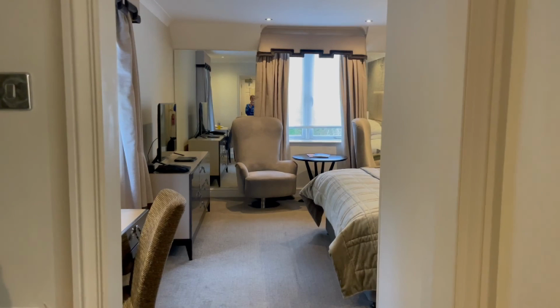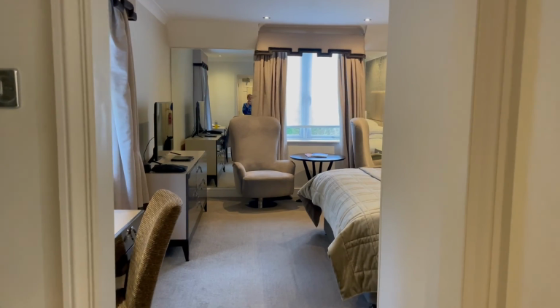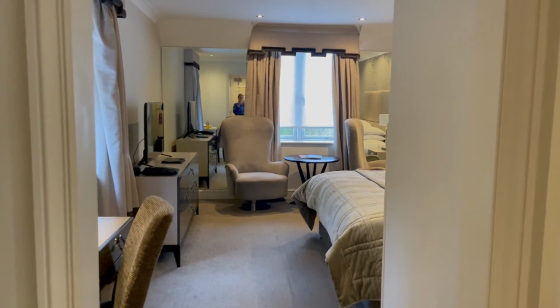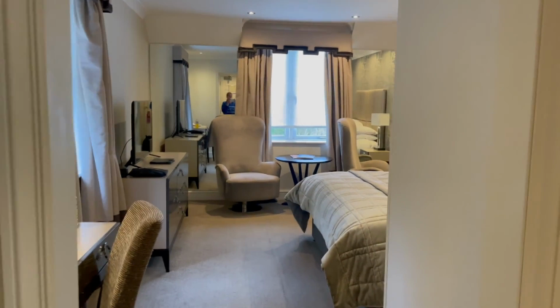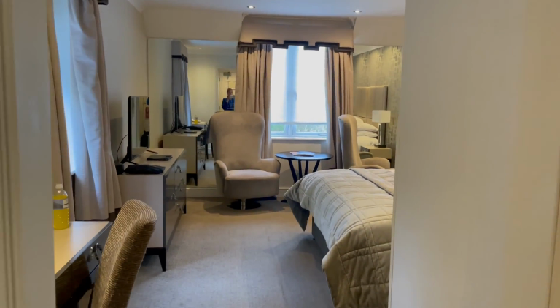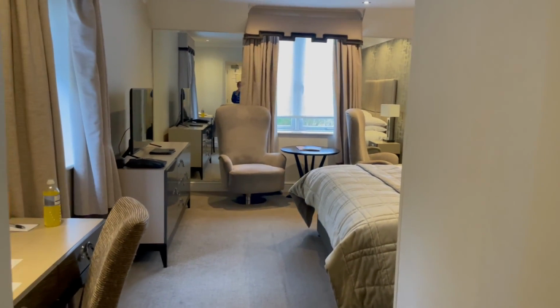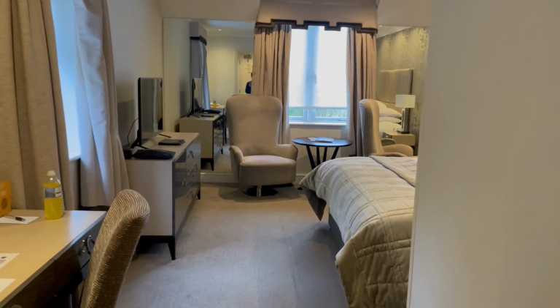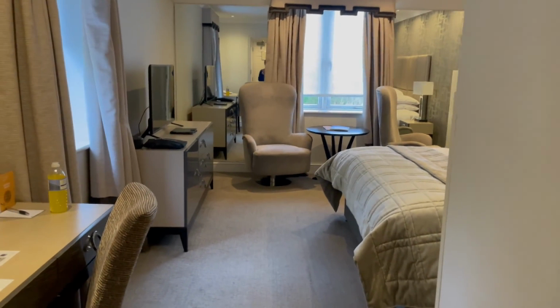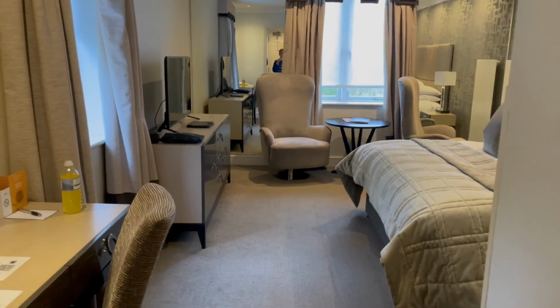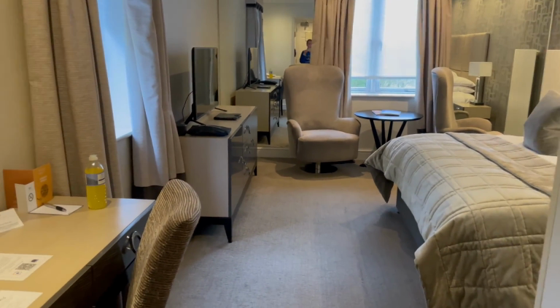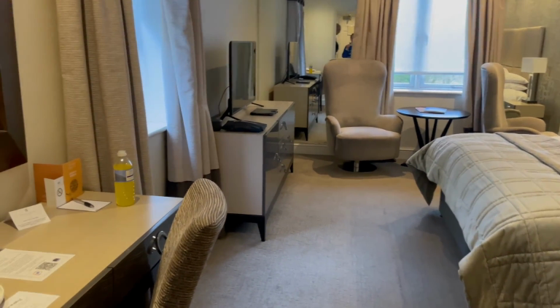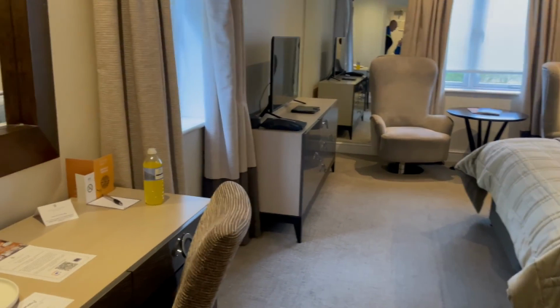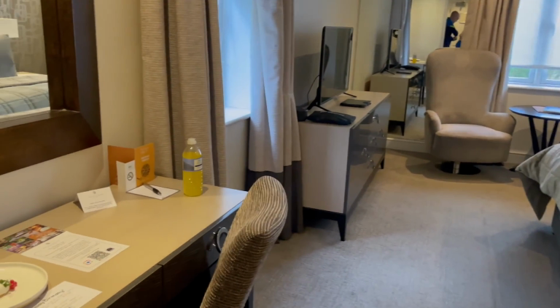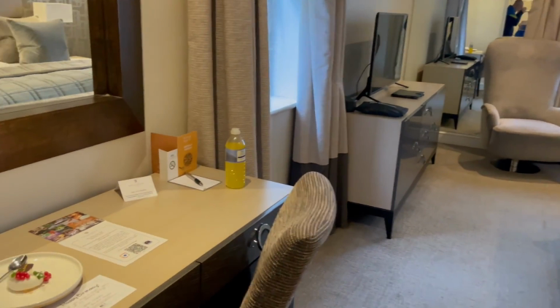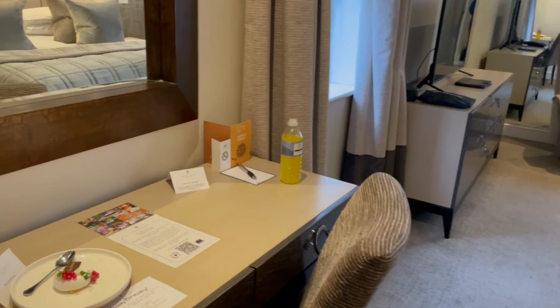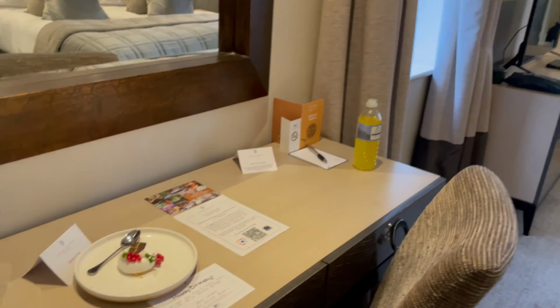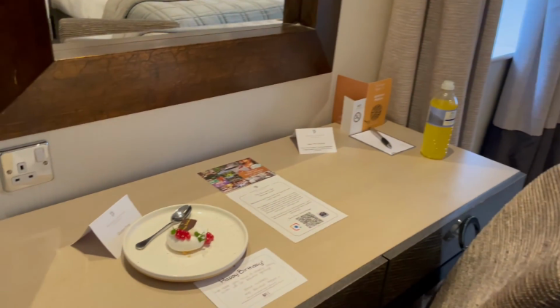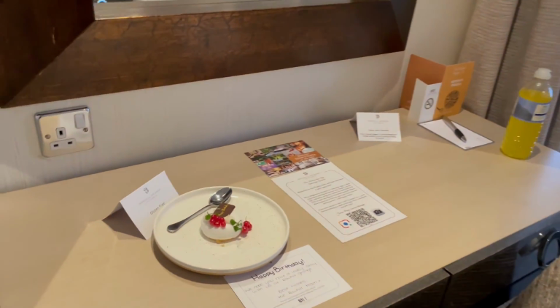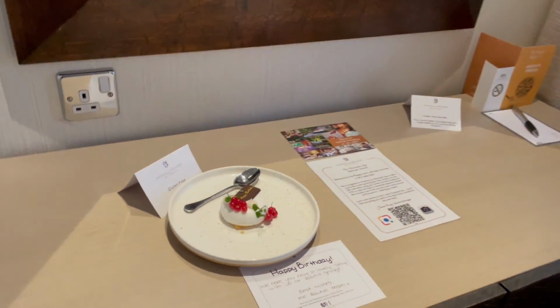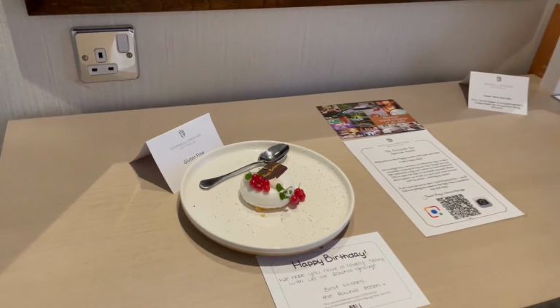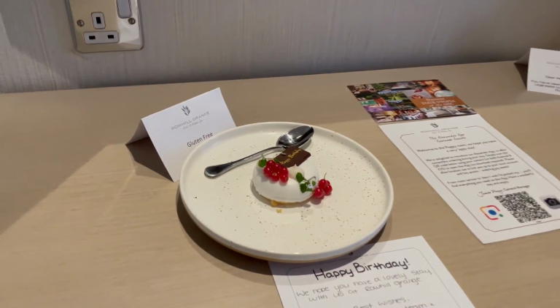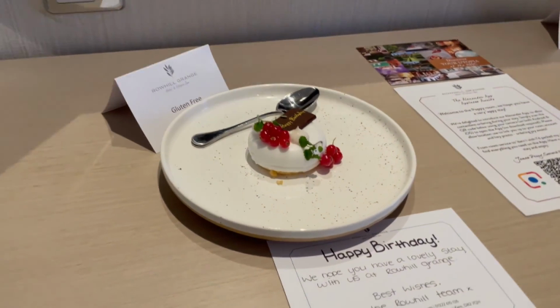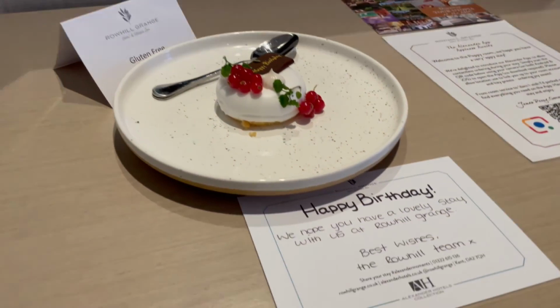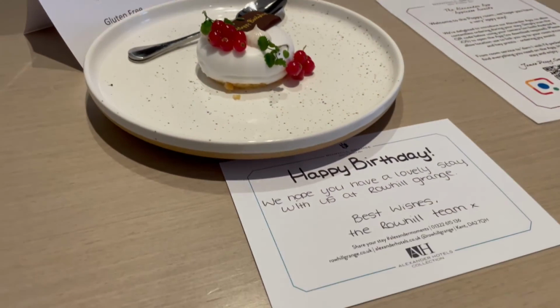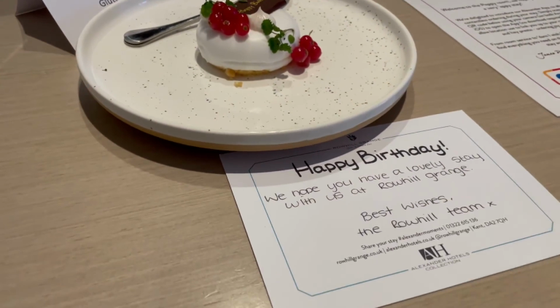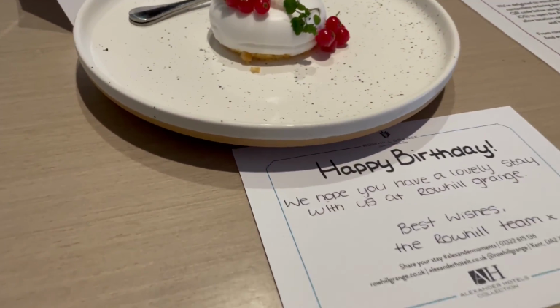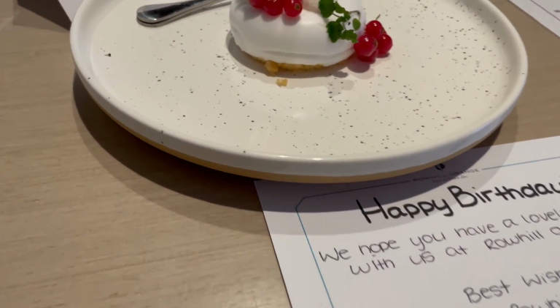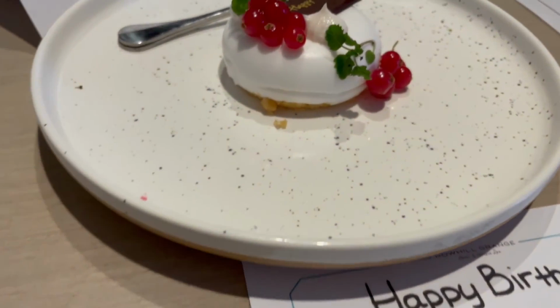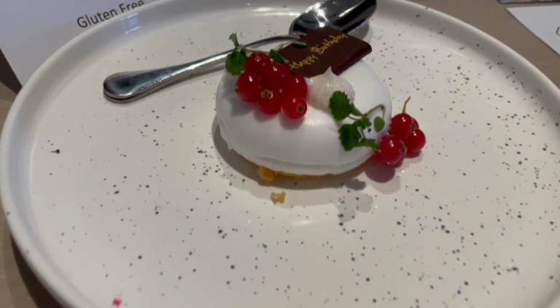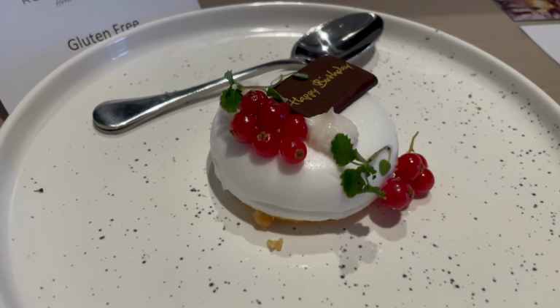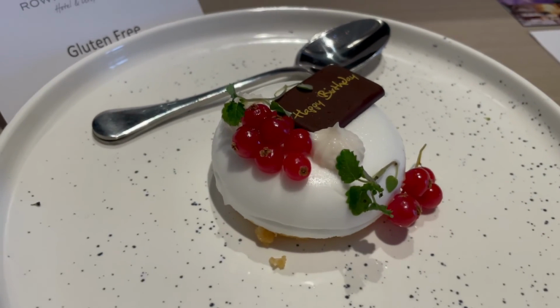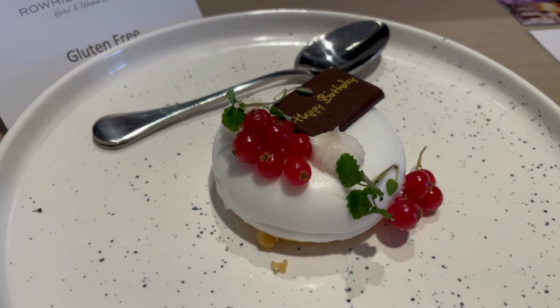We've just arrived at our room and we're staying at Roe Hill Grange and we've had an upgrade — this is the Poppy room. So because it's my husband's birthday, they've left a little cake which is very sweet.